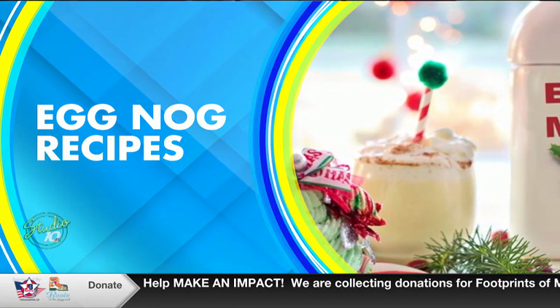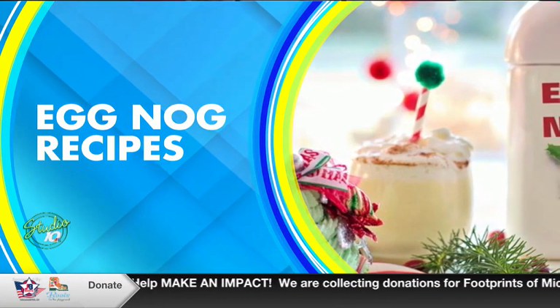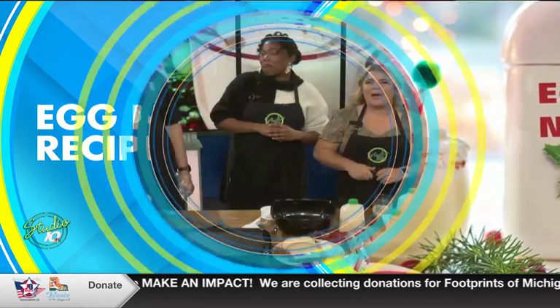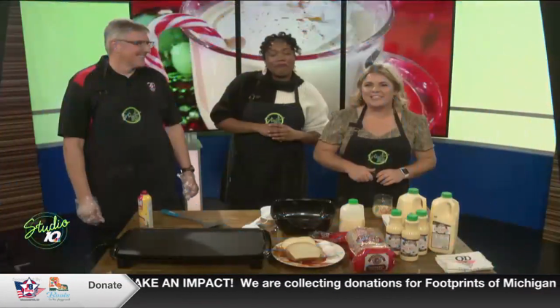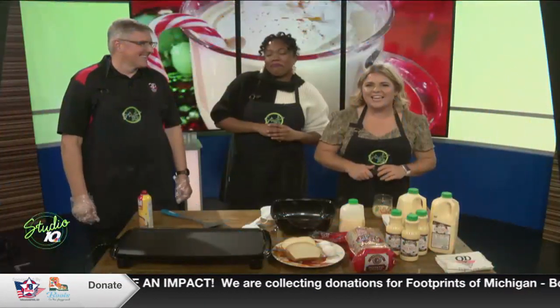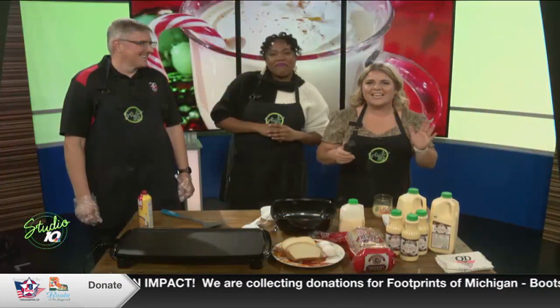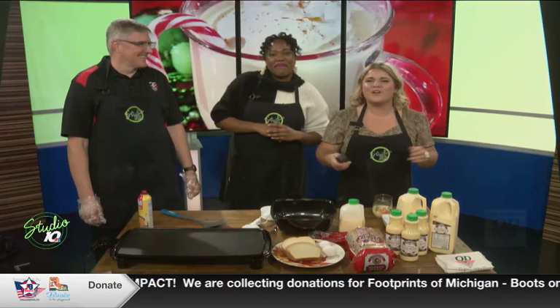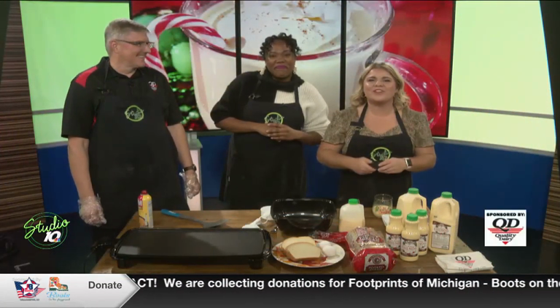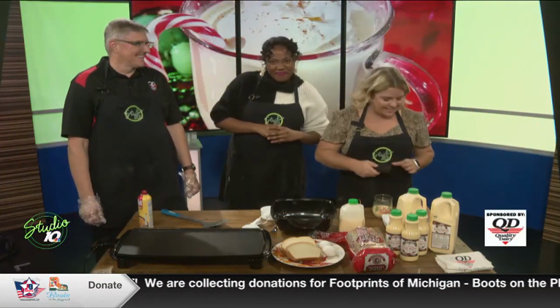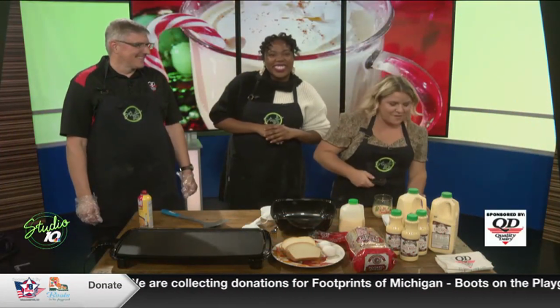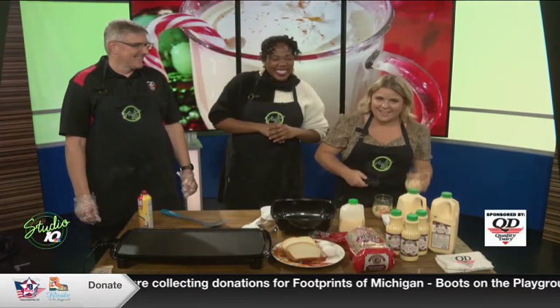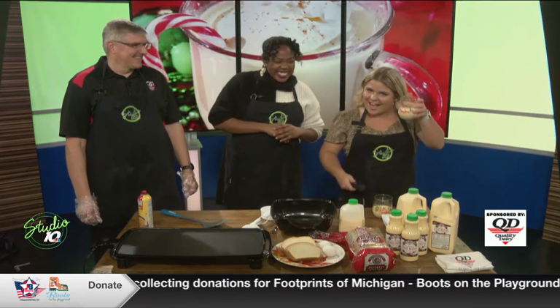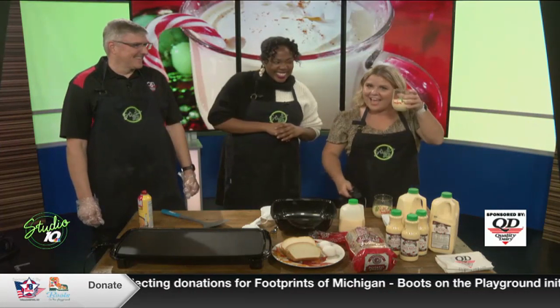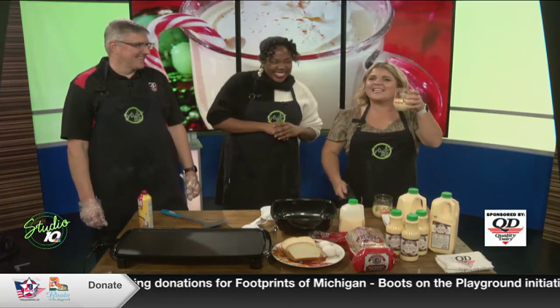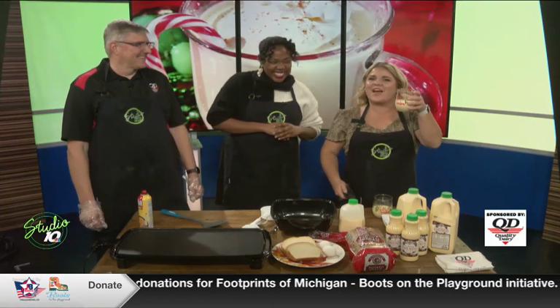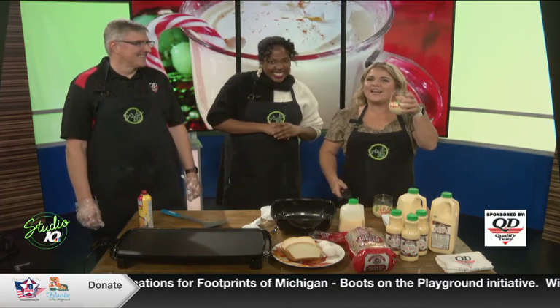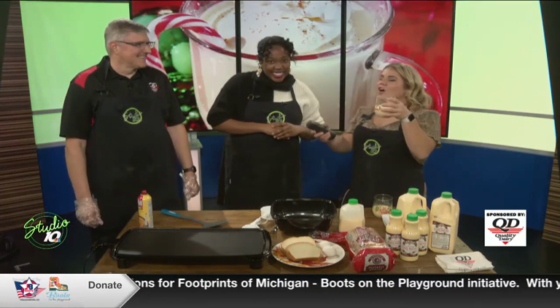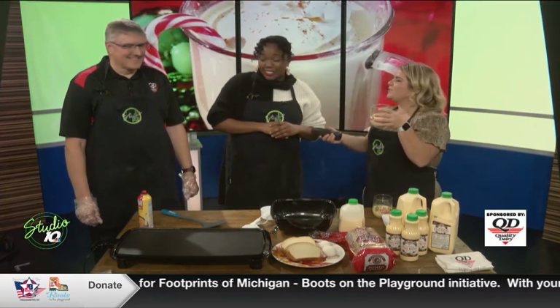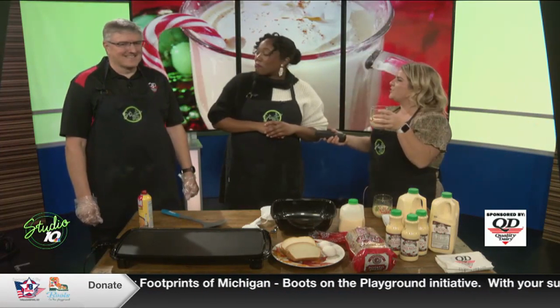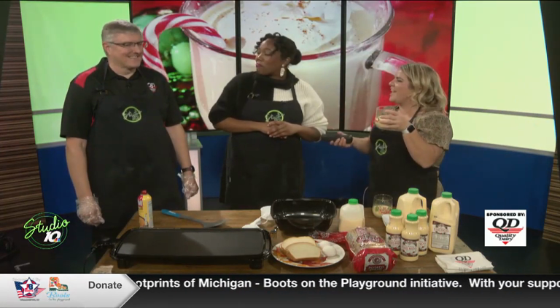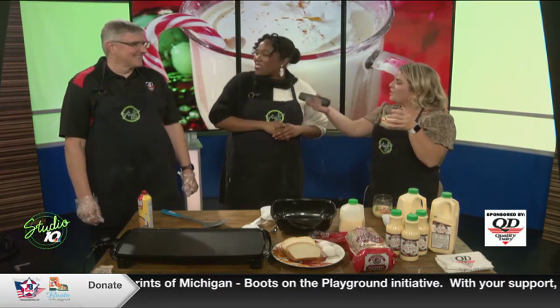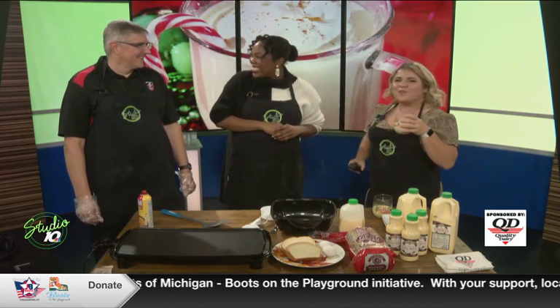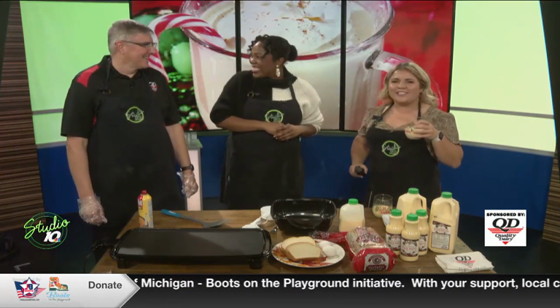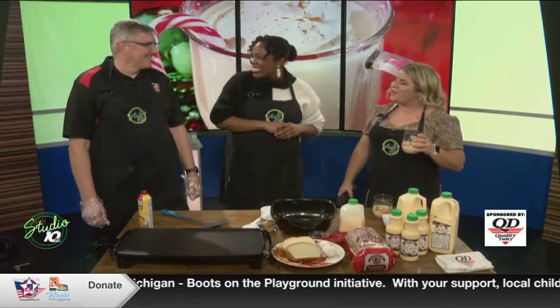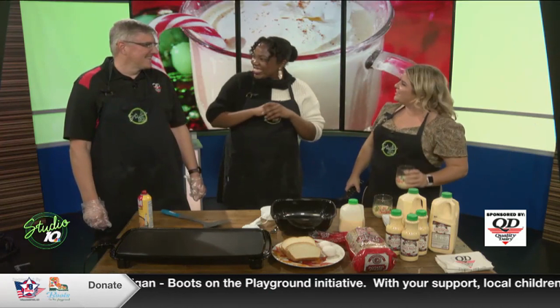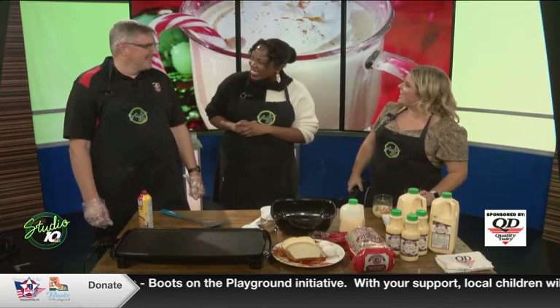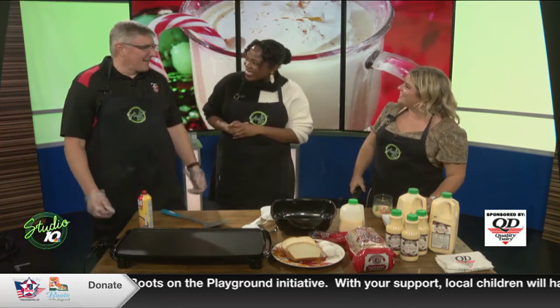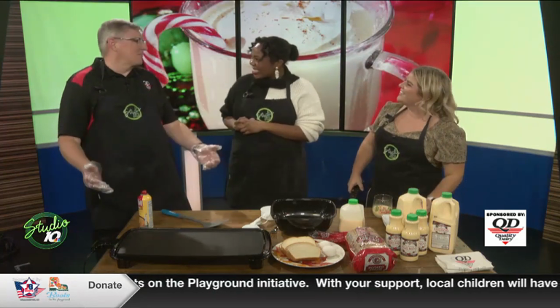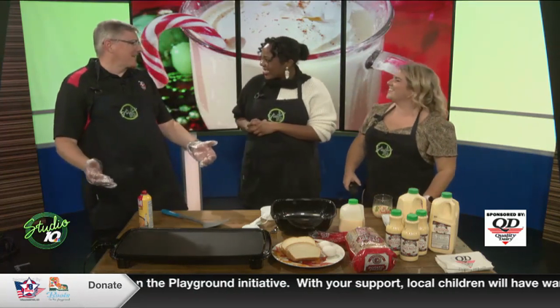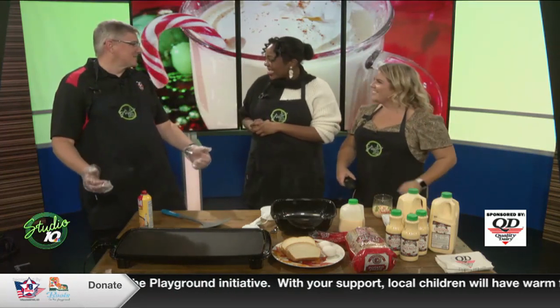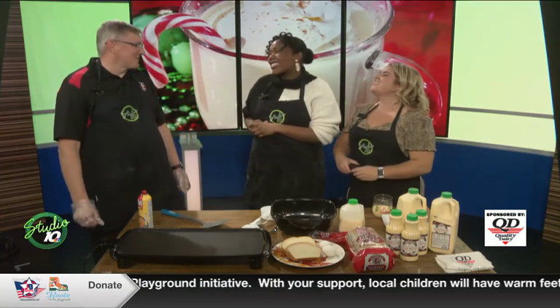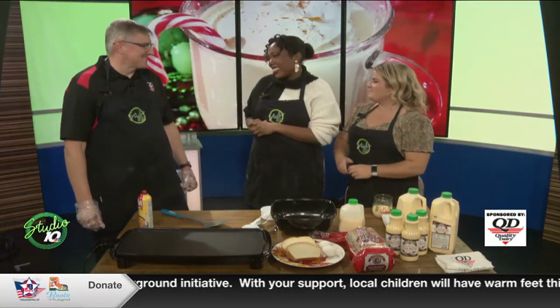Nothing pairs better with the holidays than a wonderful glass of eggnog, and the king of eggnog and all sweet treats joins us now — Phil from Quality Dairy. Welcome back into Studio 10. It's great to be back here in the studio with you guys today.